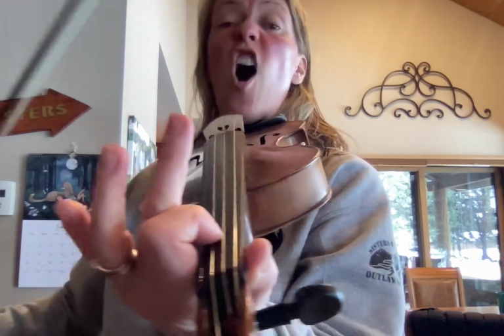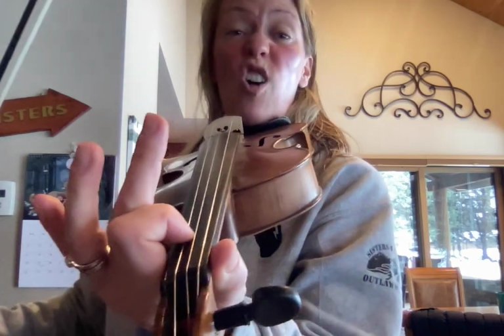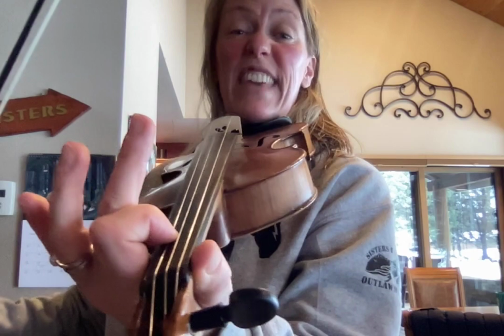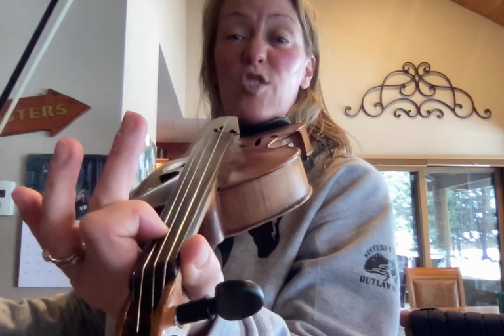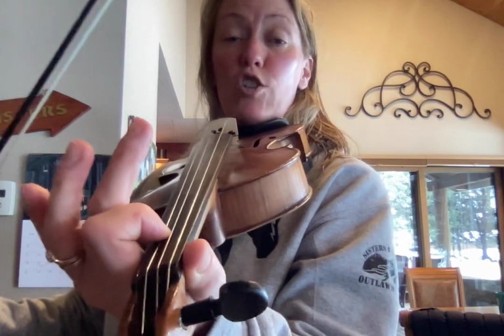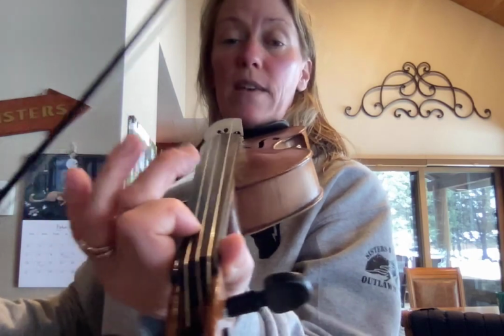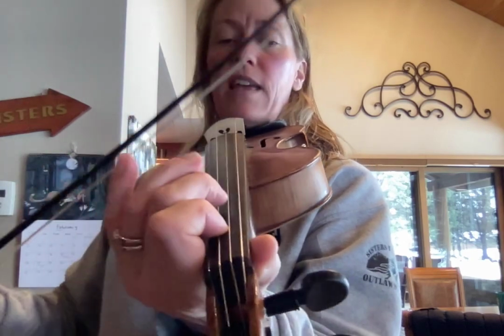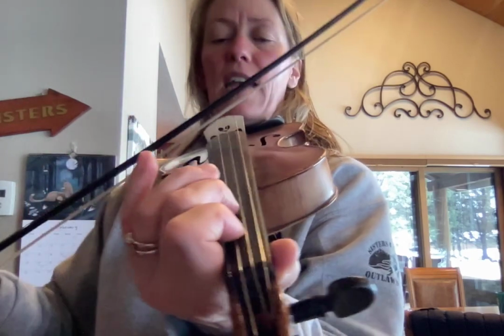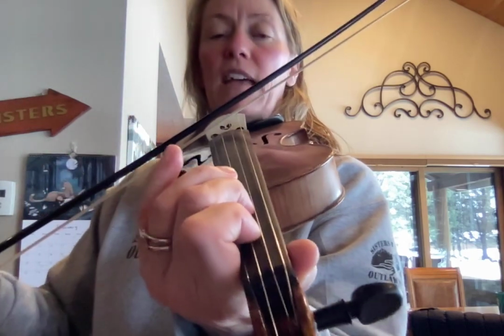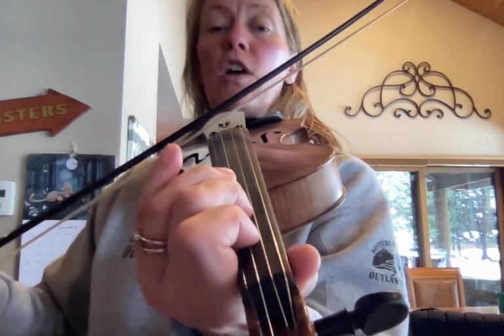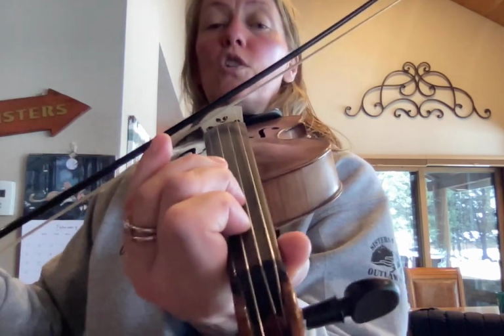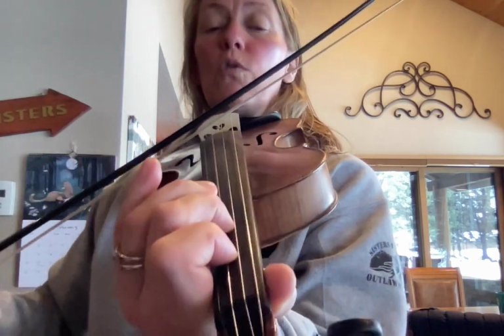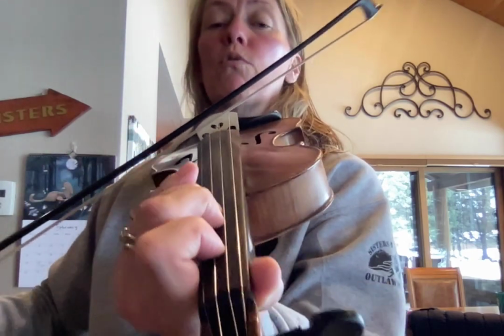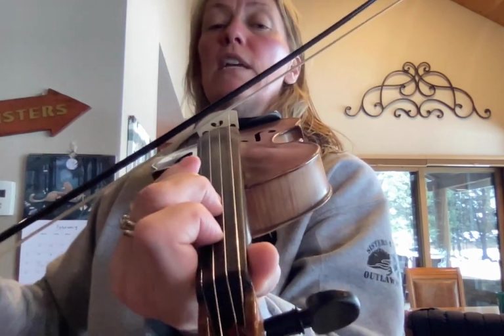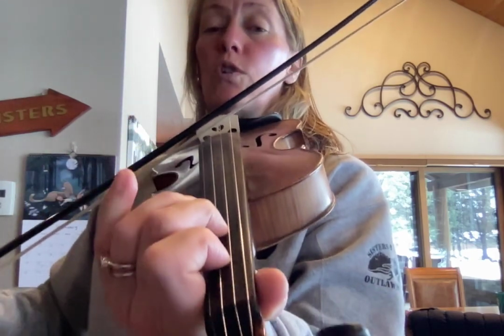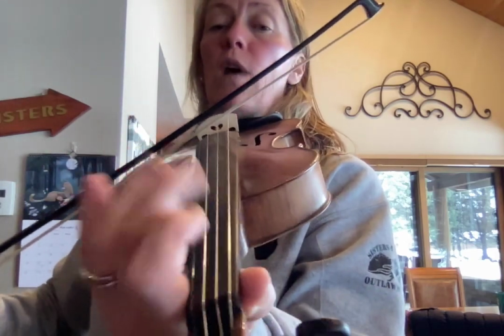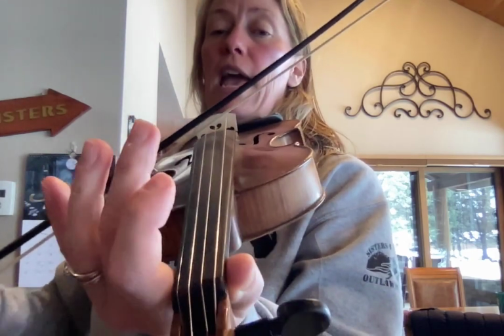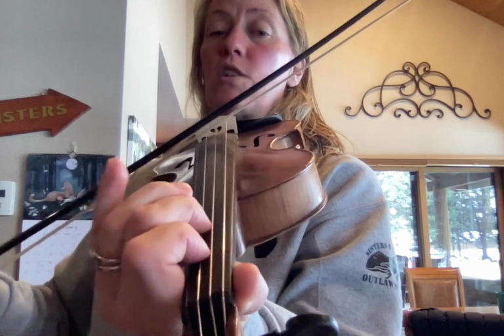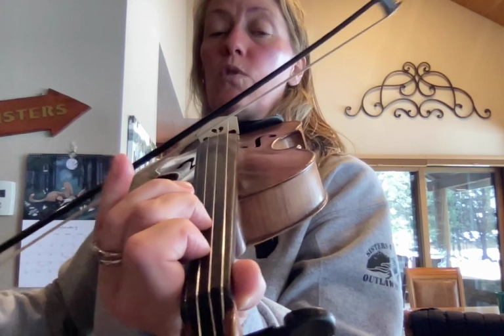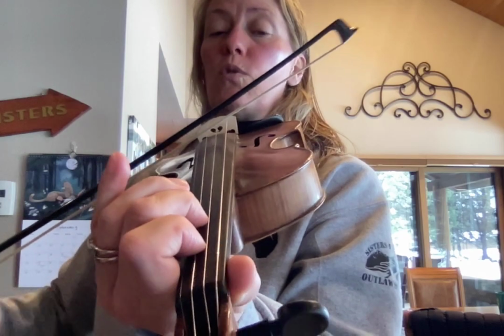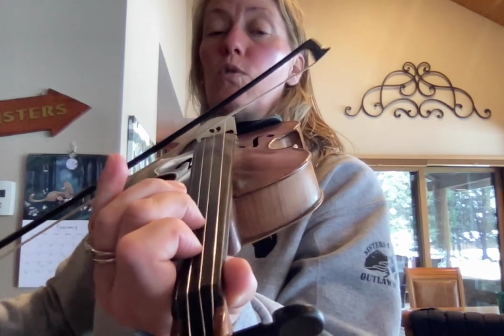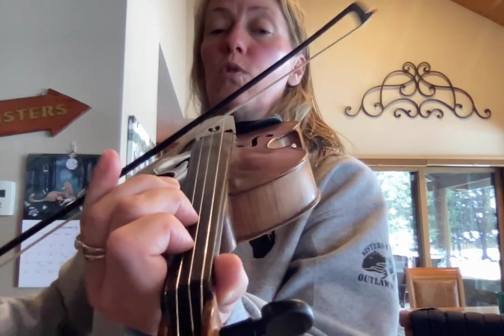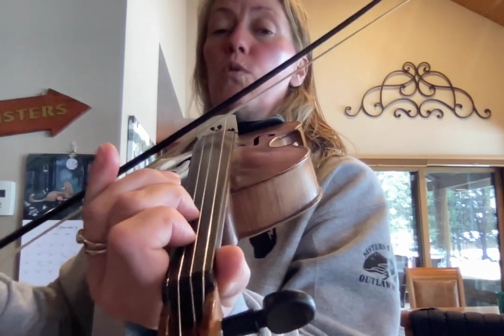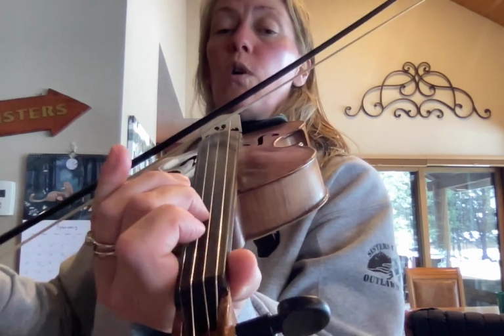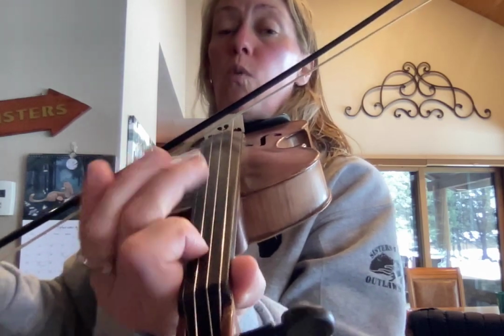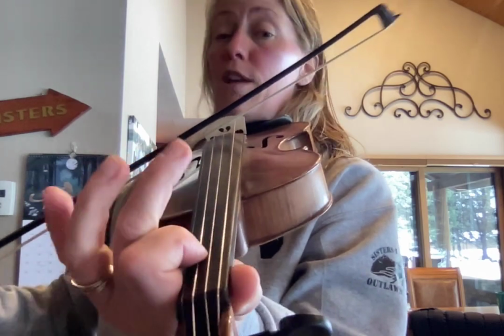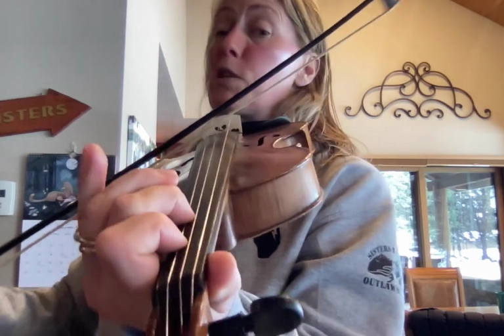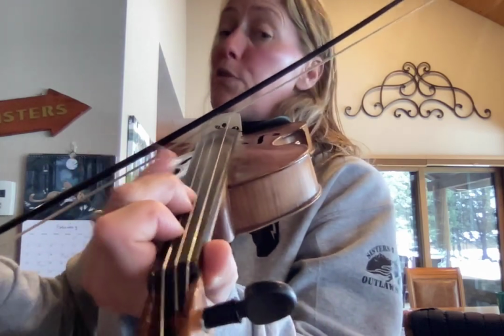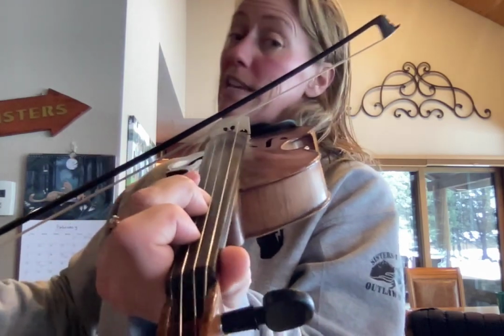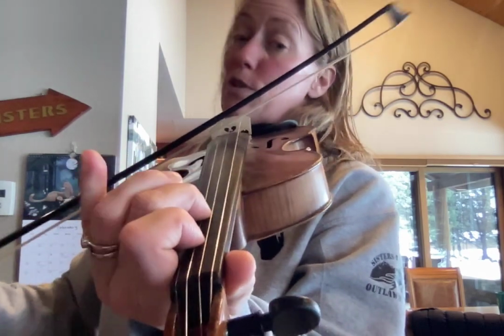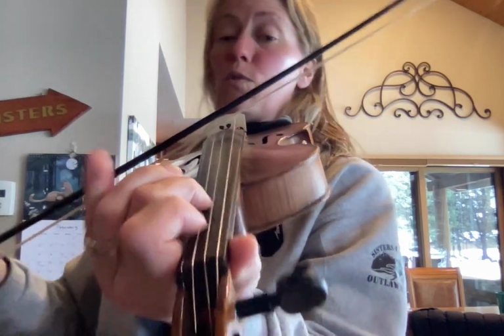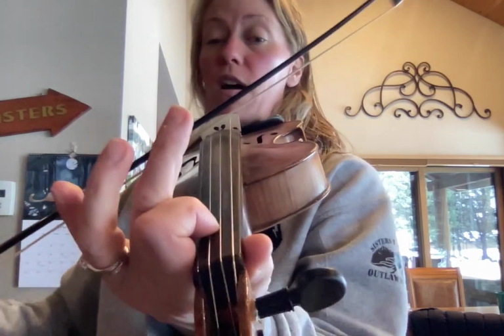All on the A string, so easy. Here it is again: two, three, two, A, two, two. One, two, three, two, one.